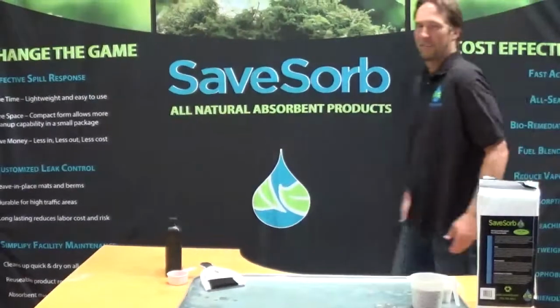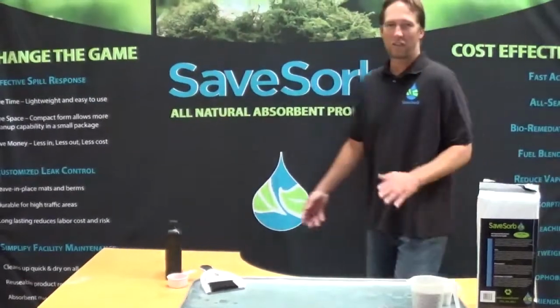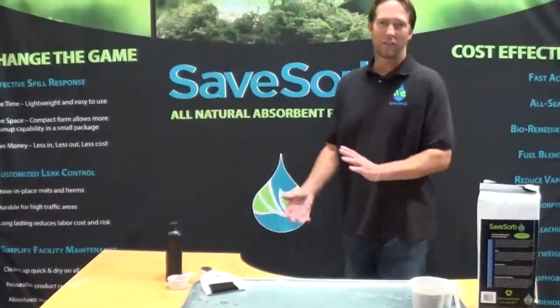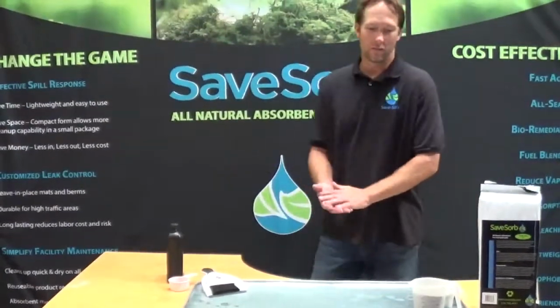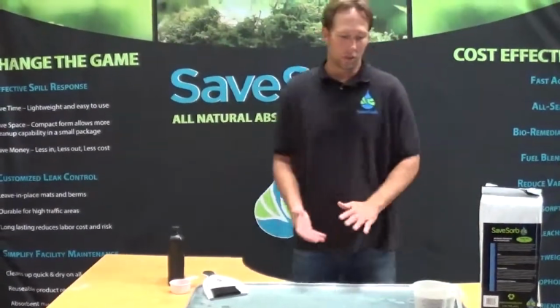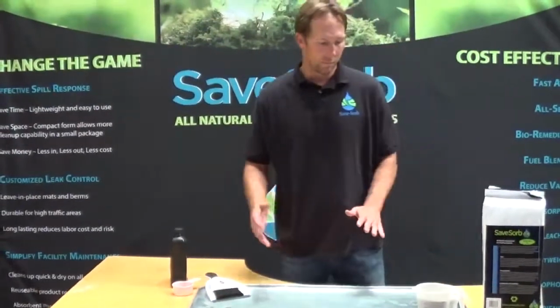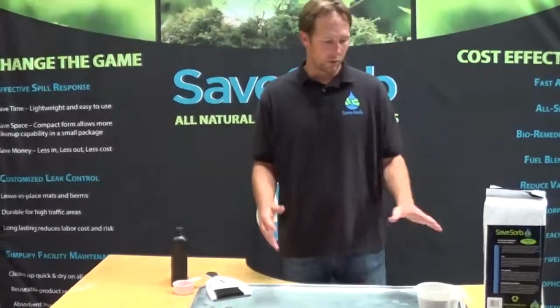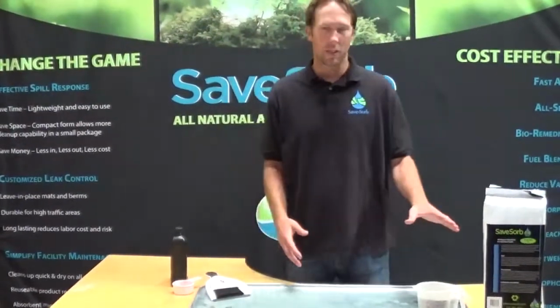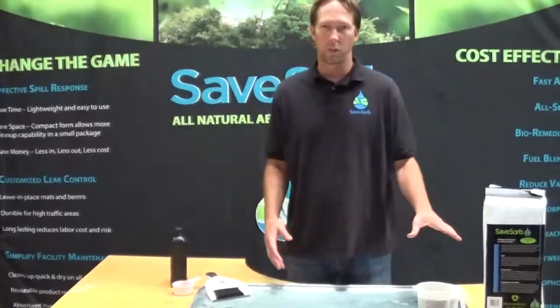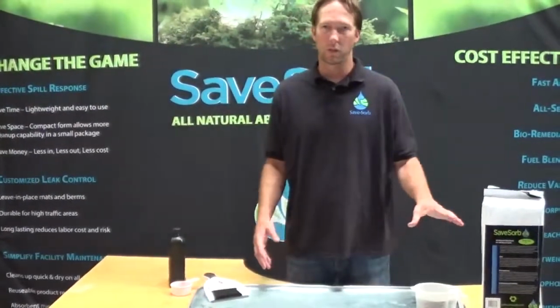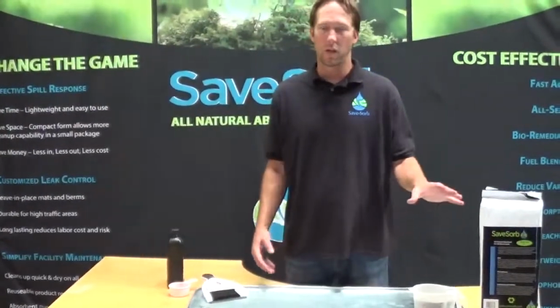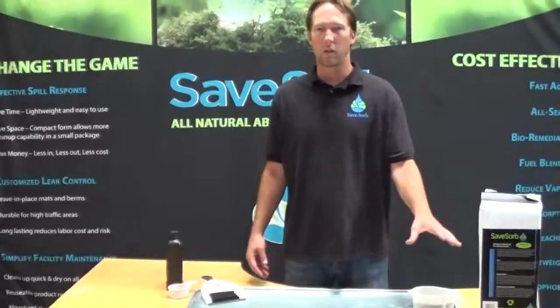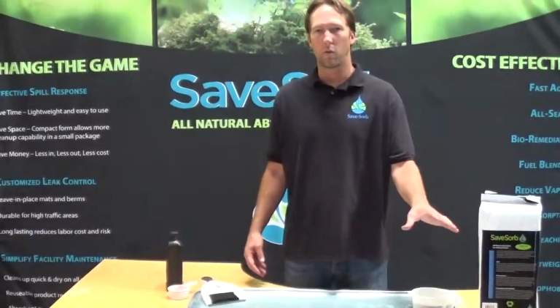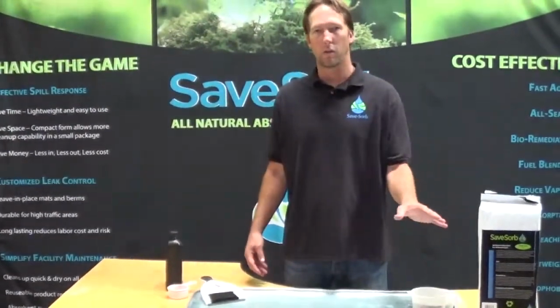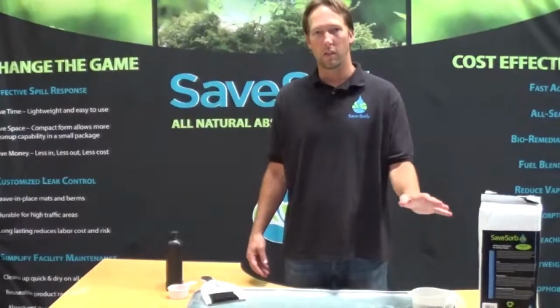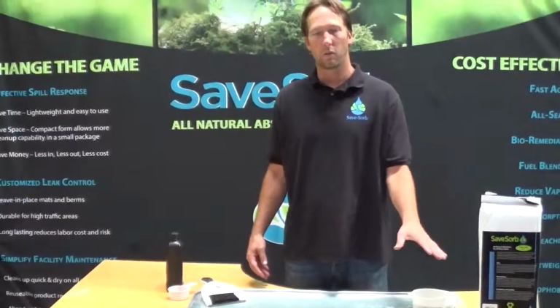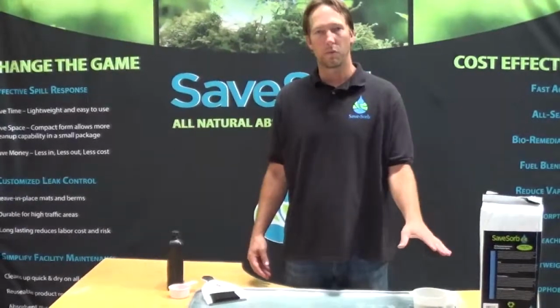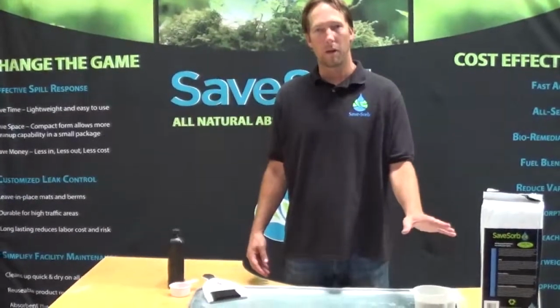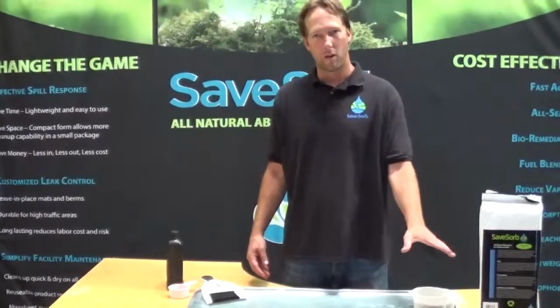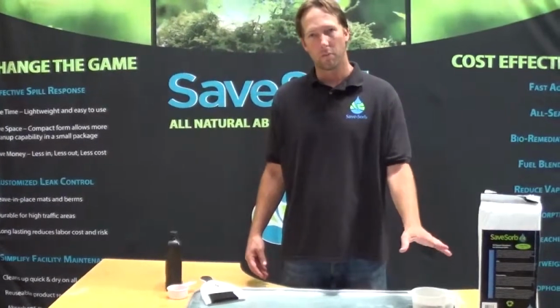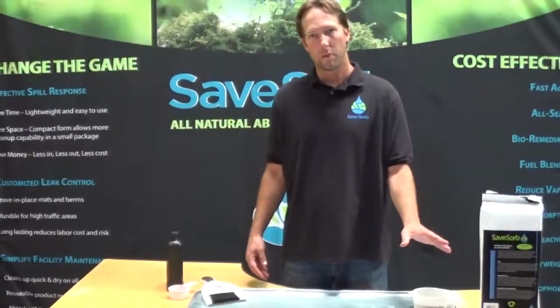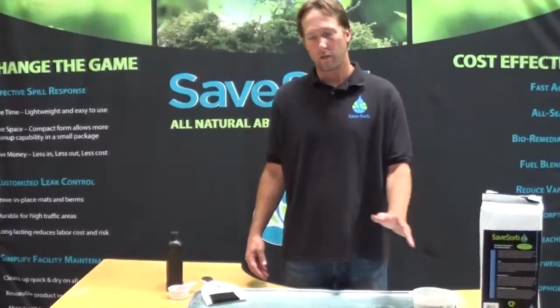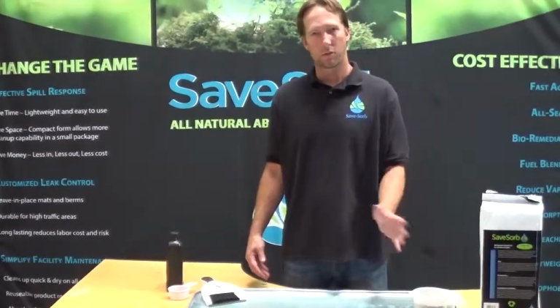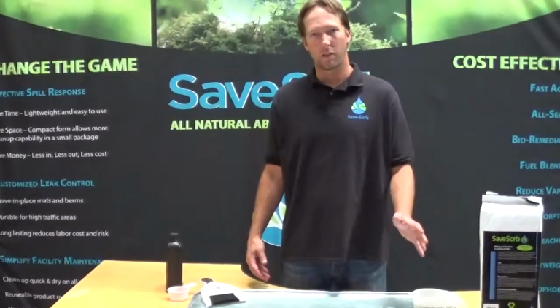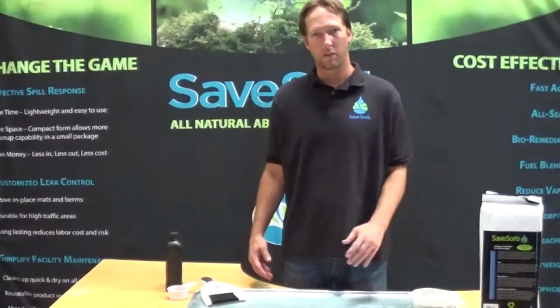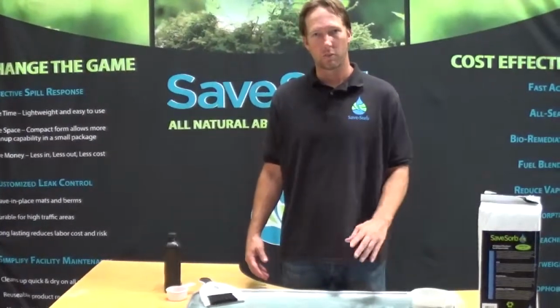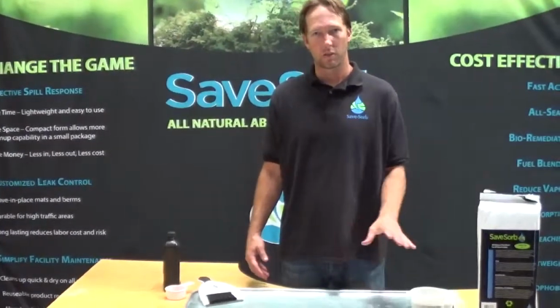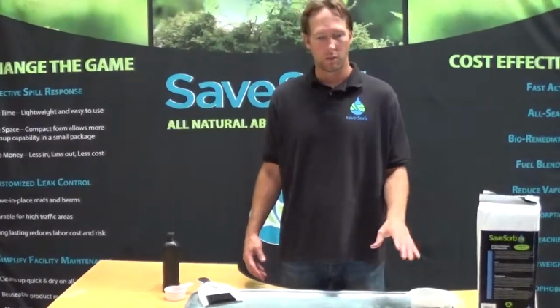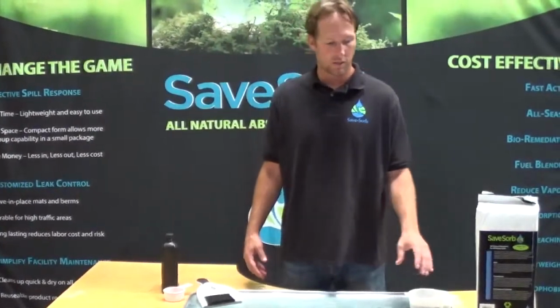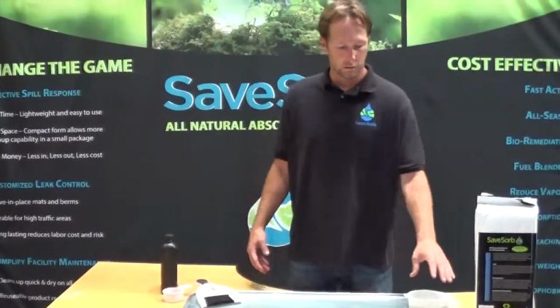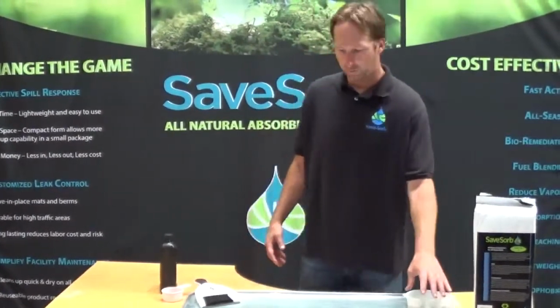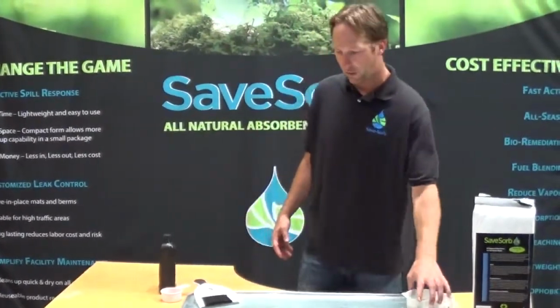Hi, it's Chase at SafeSoap again. We're going to do a test real quick to show how much oil kitty litter will absorb by volume. There are all sorts of claims out there, so we're just going to do our own test to see what we can figure out.